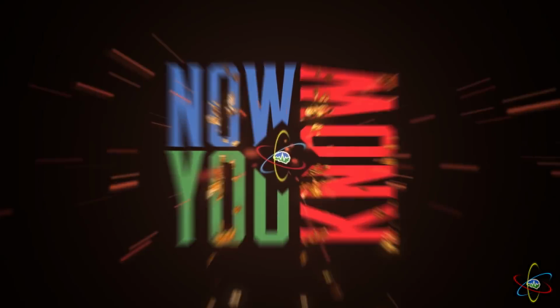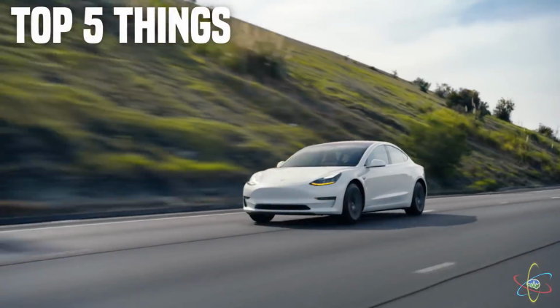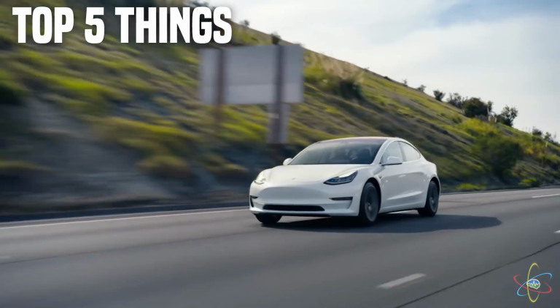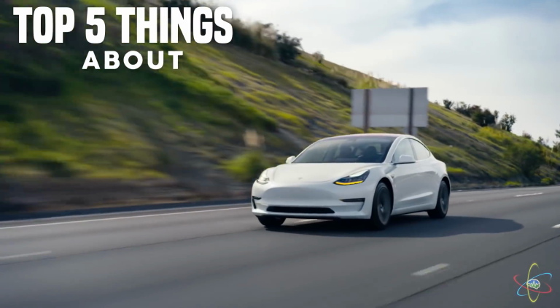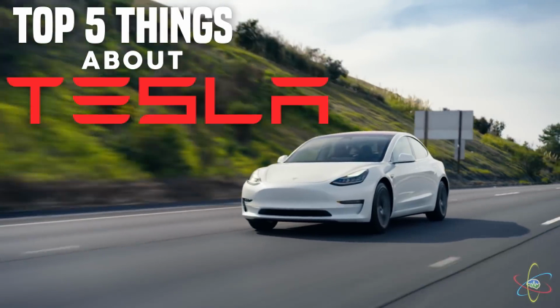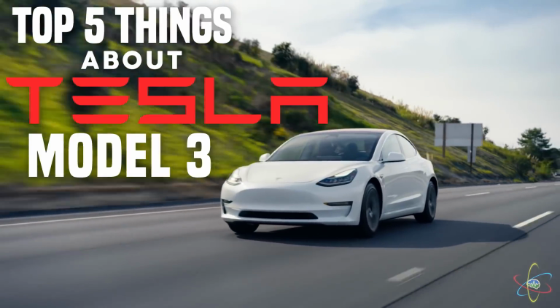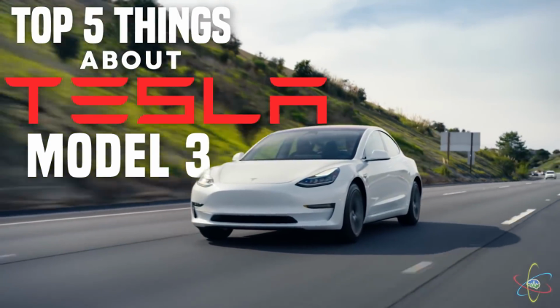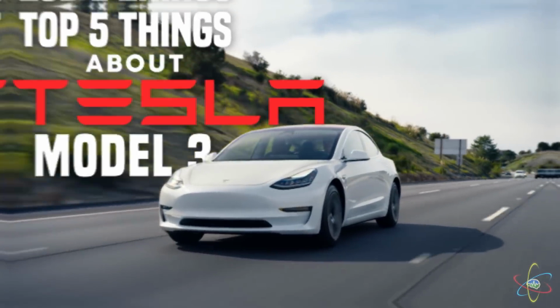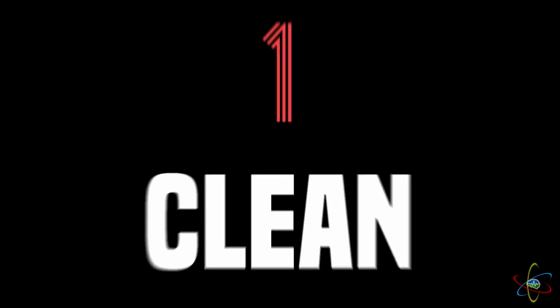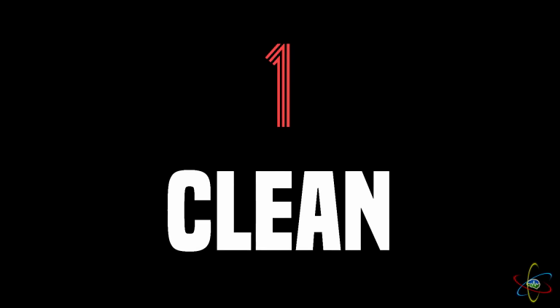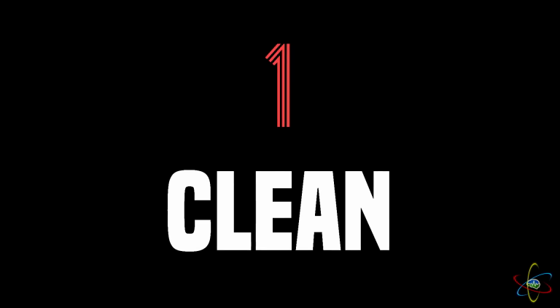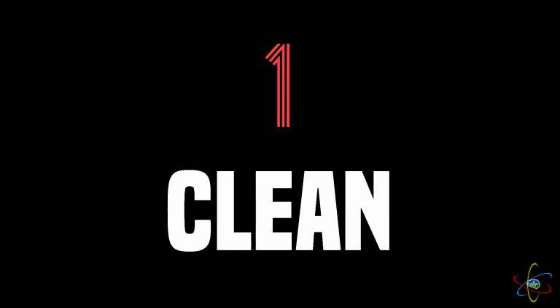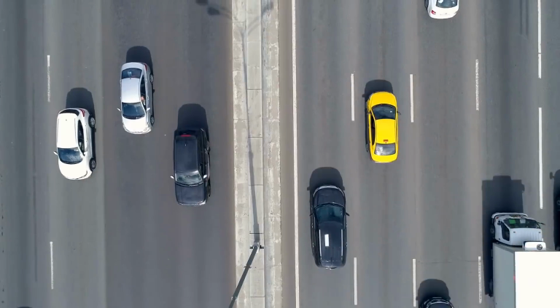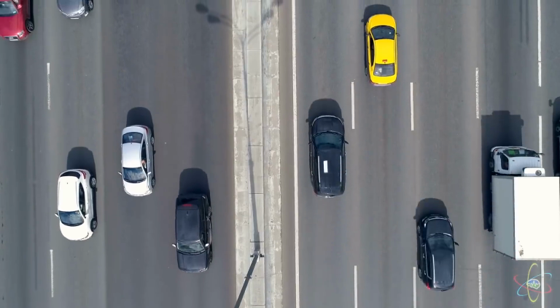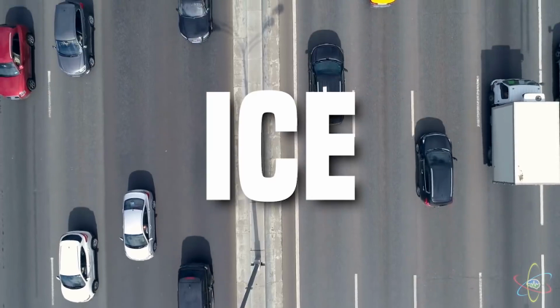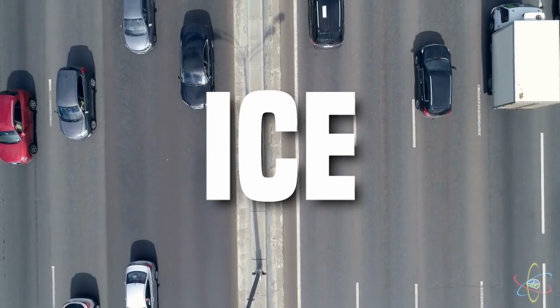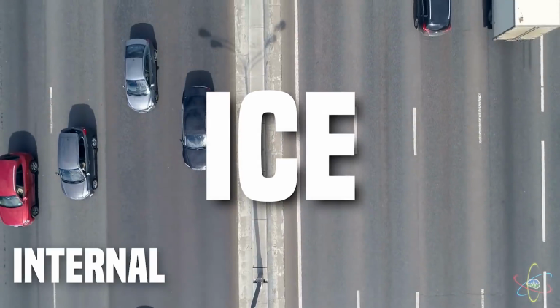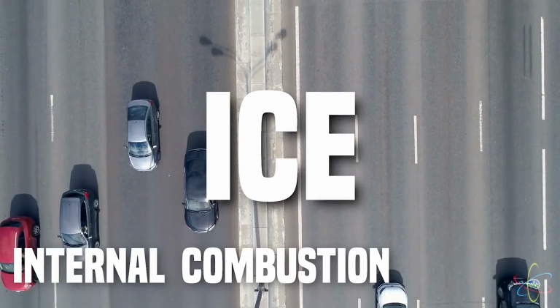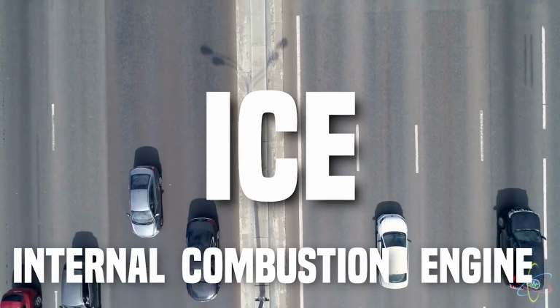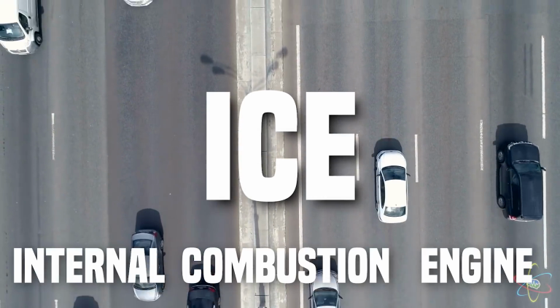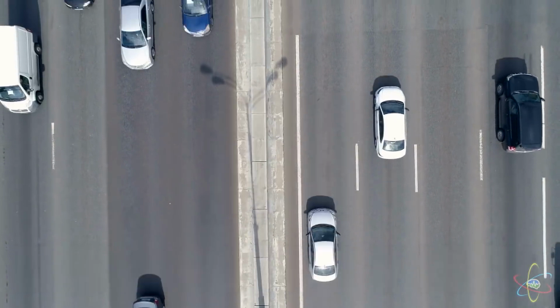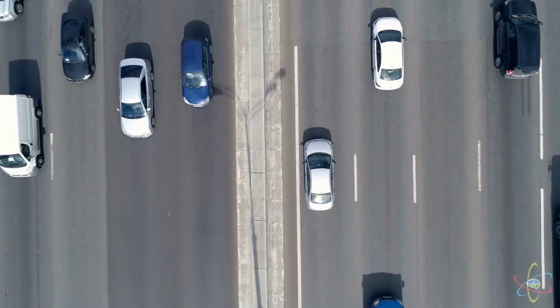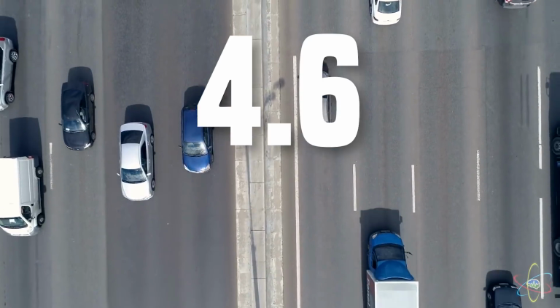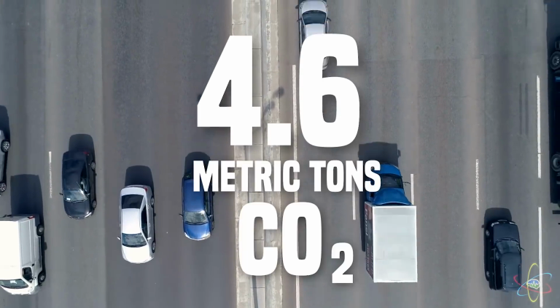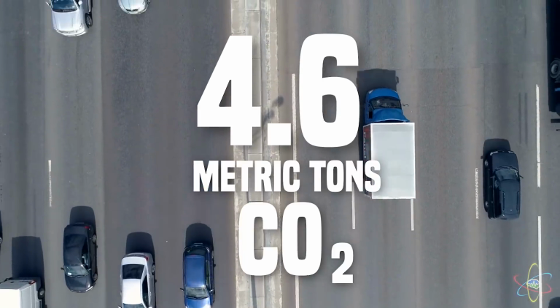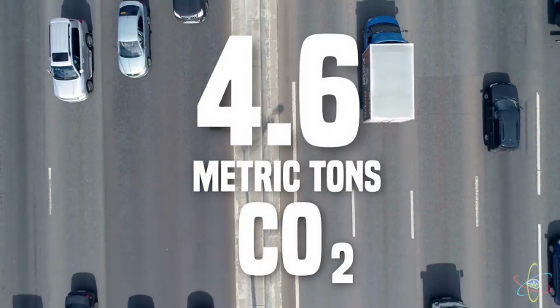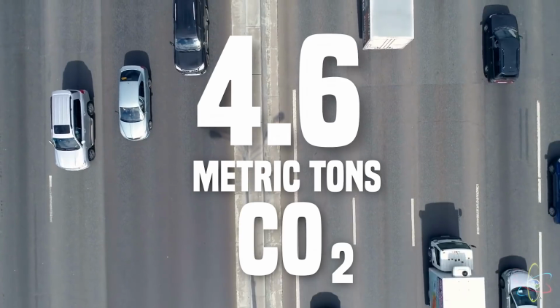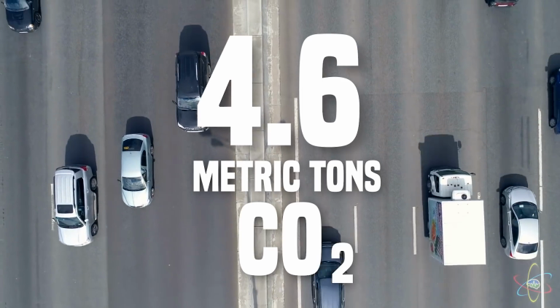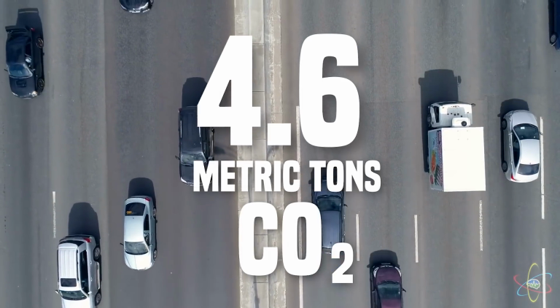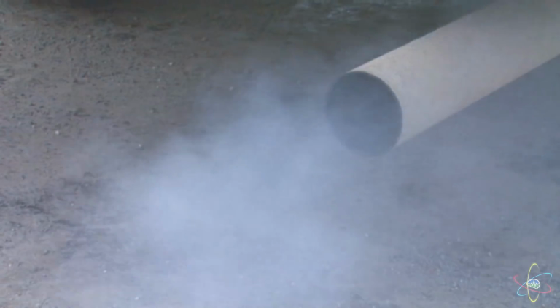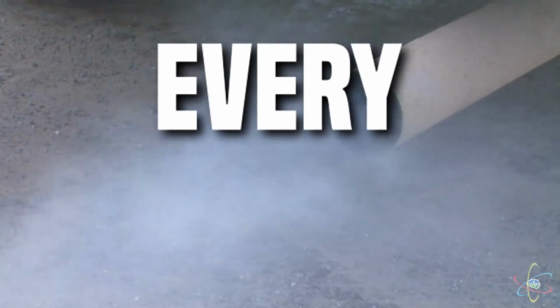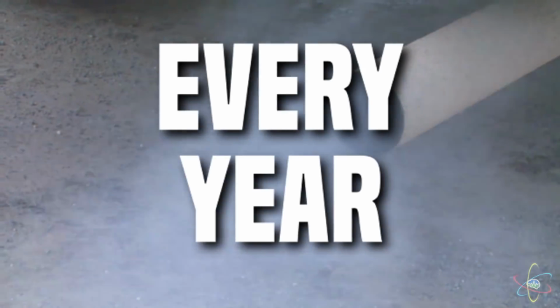Top 5 things about Tesla Model 3. The average ICE, or internal combustion engine car, adds 4.6 metric tons of CO2 into the atmosphere every year.